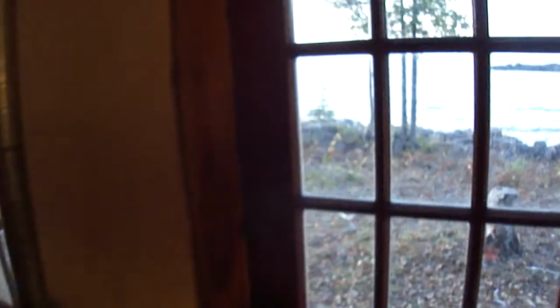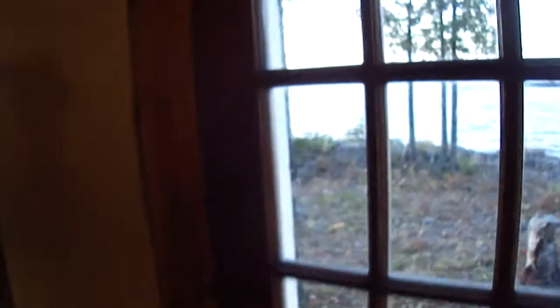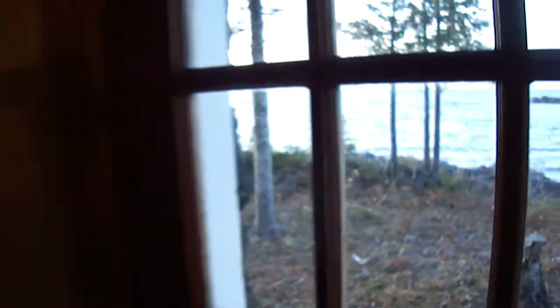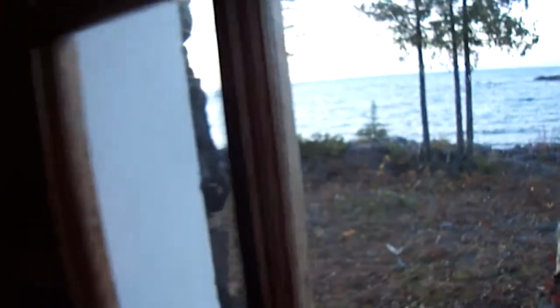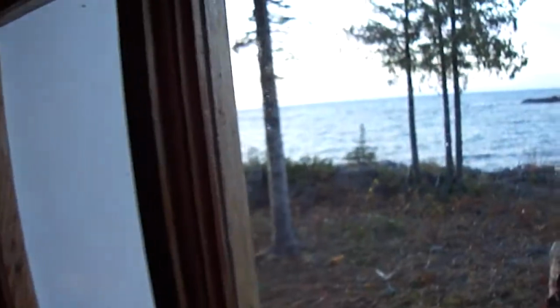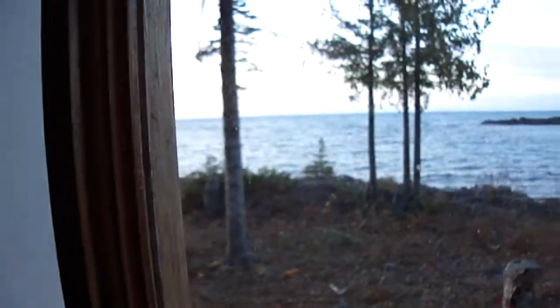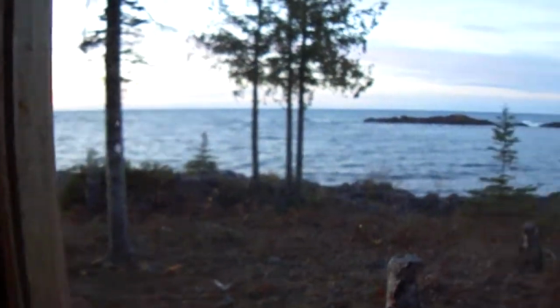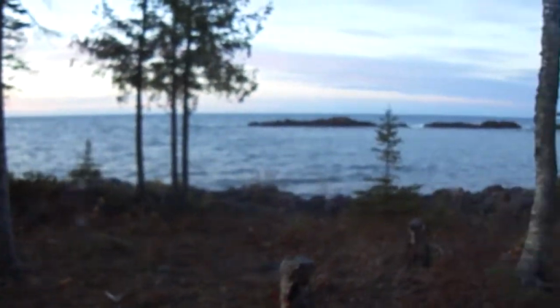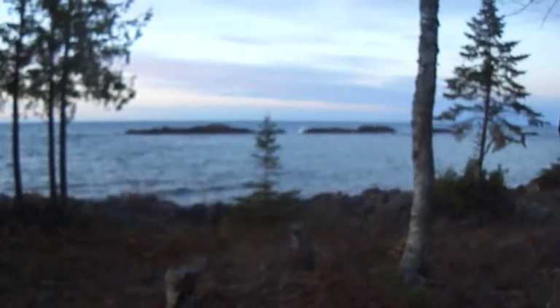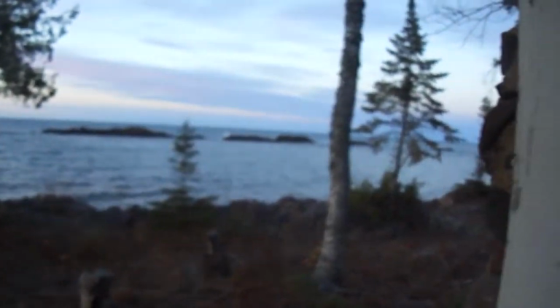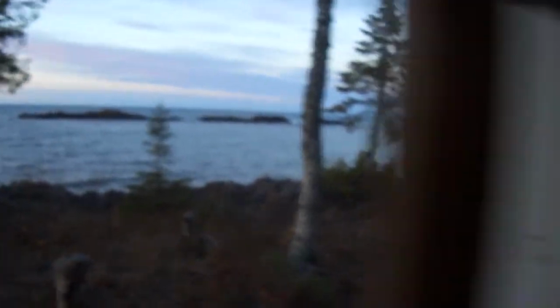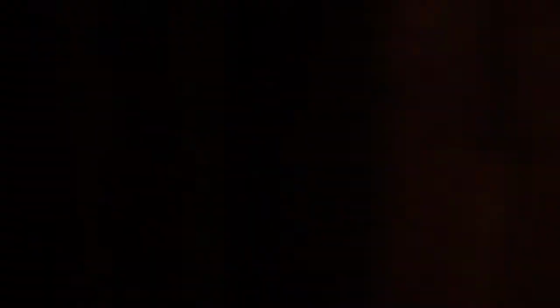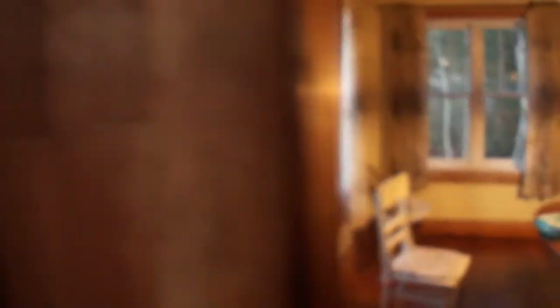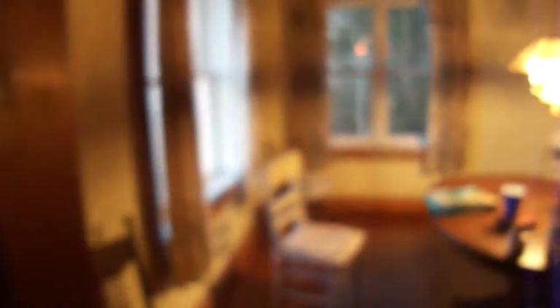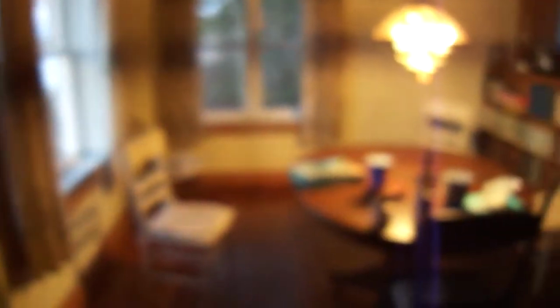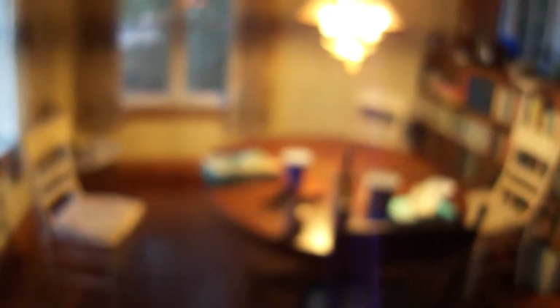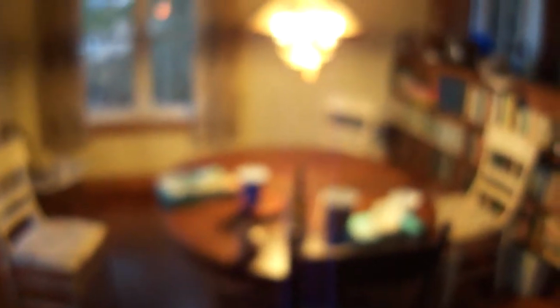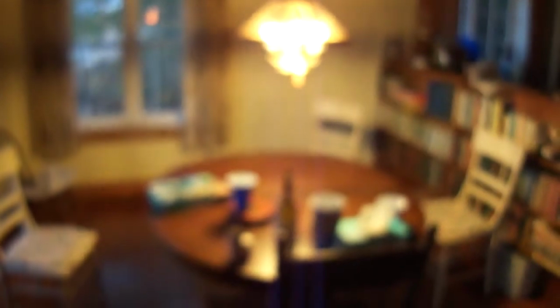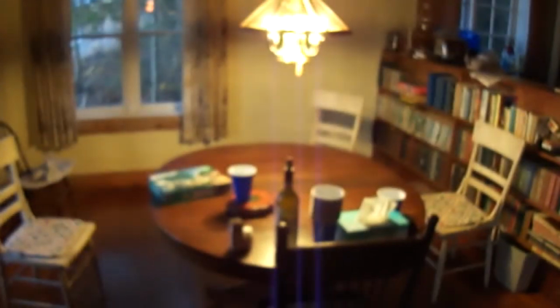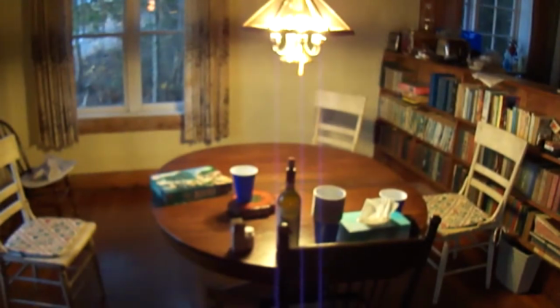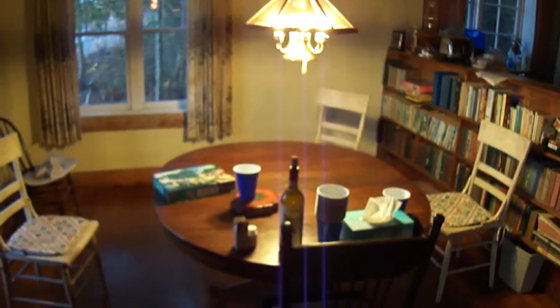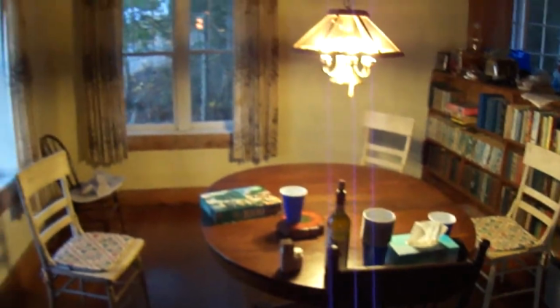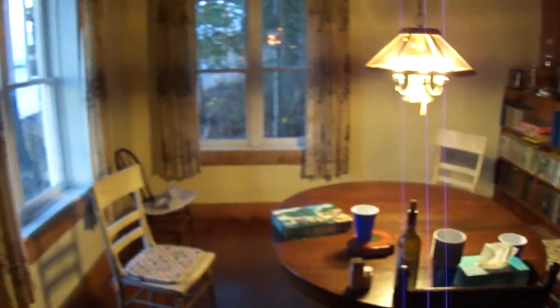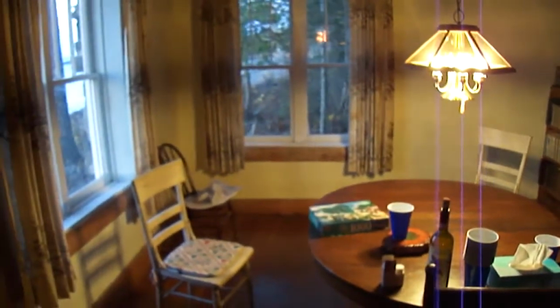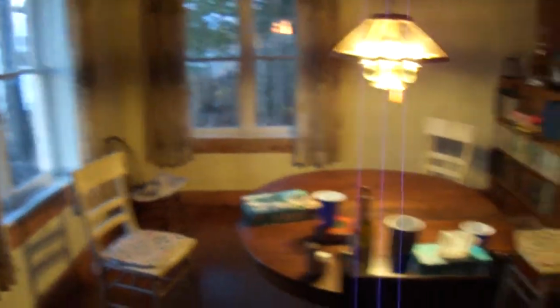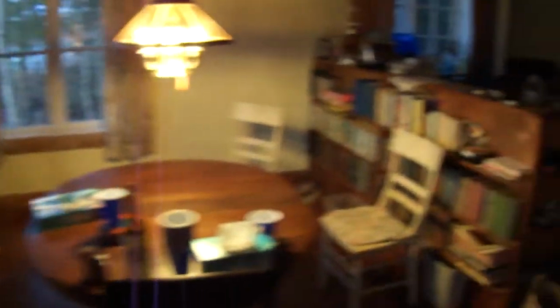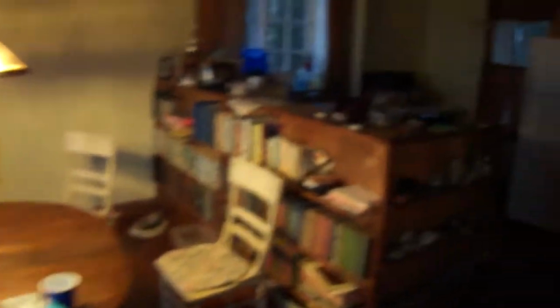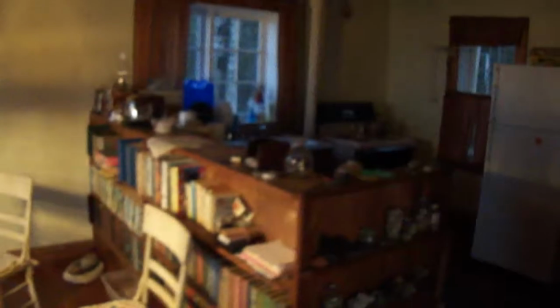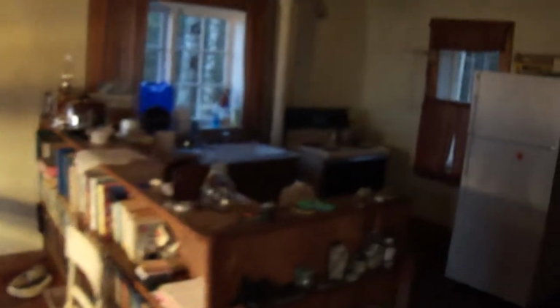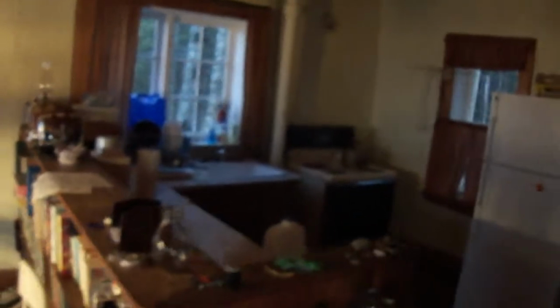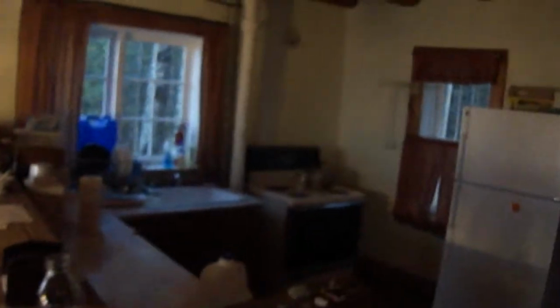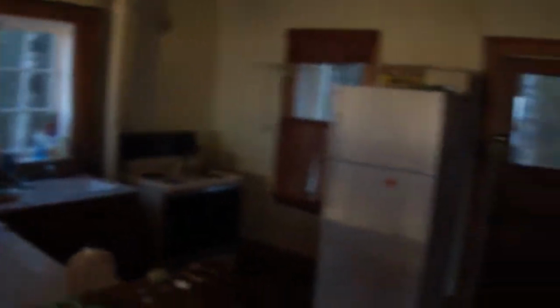Beautiful view. You can watch the freighters all day. Table for doing puzzles, eating food, playing card games. Kitchen for cooking.